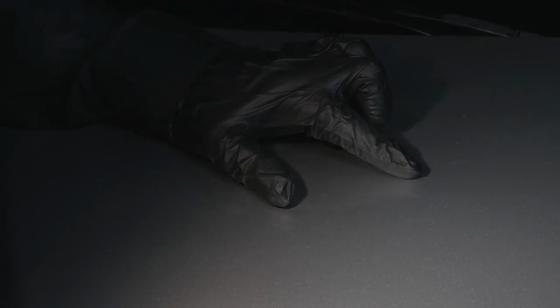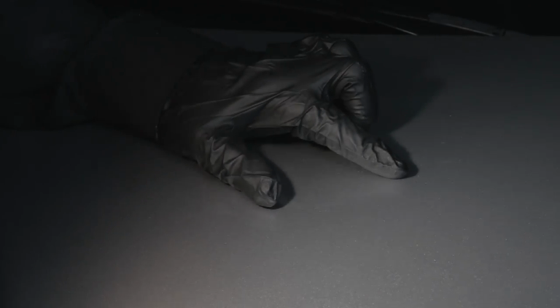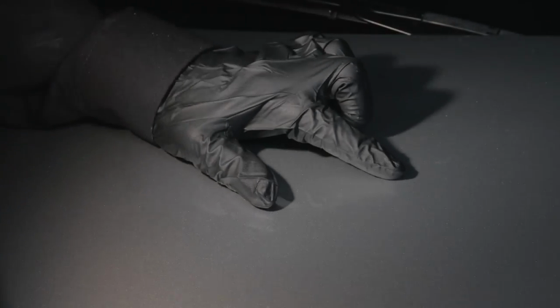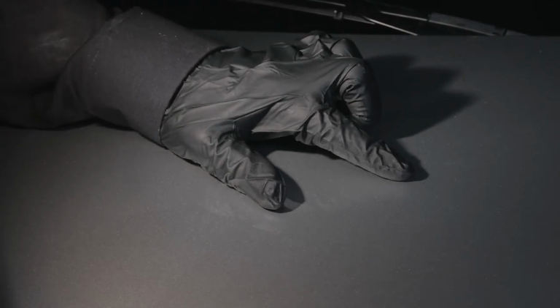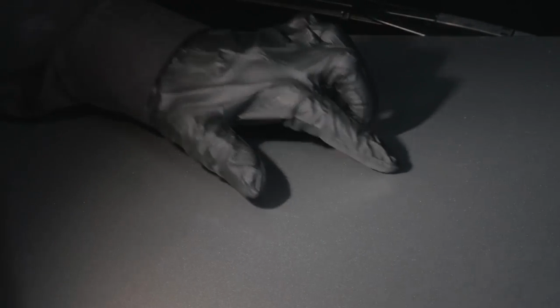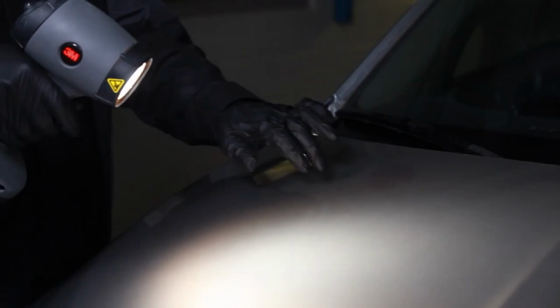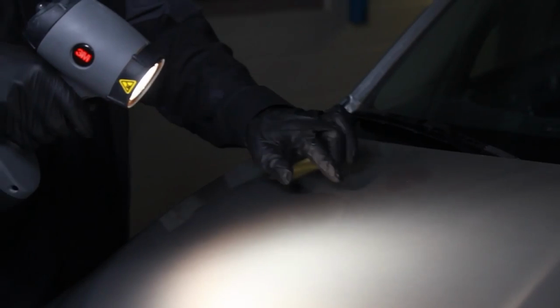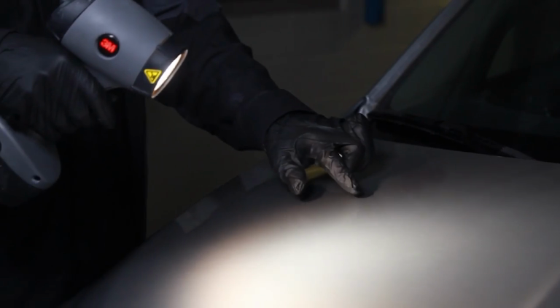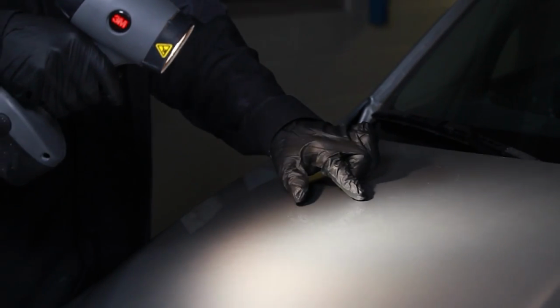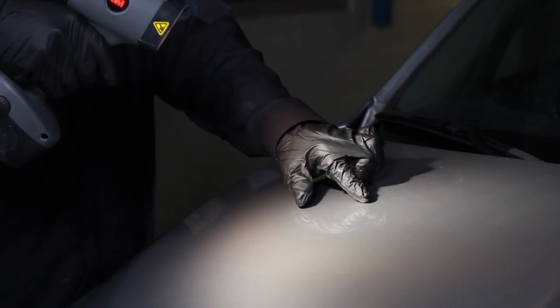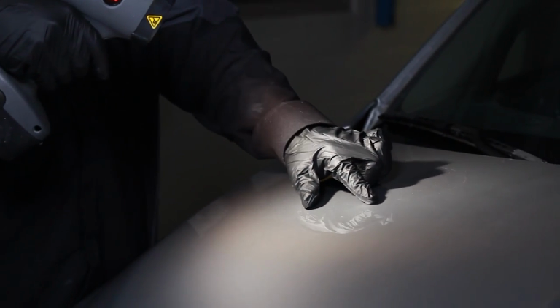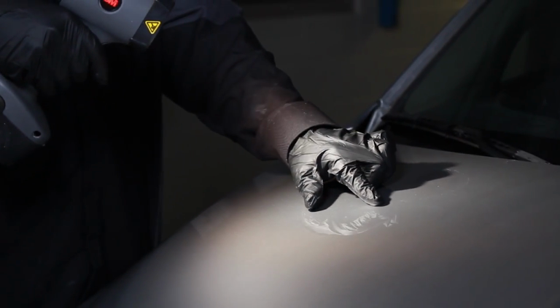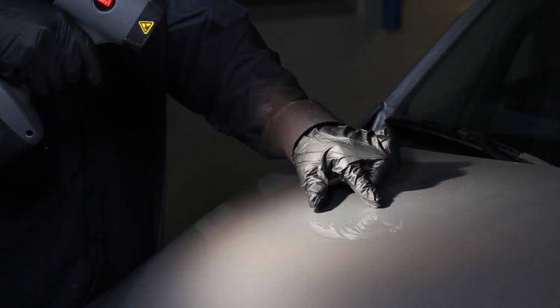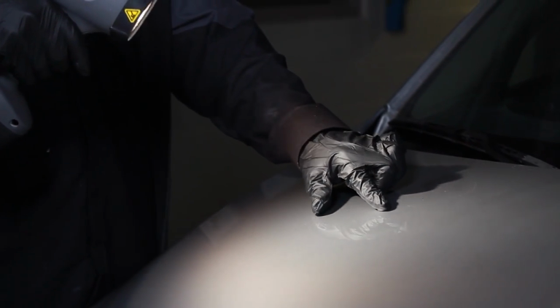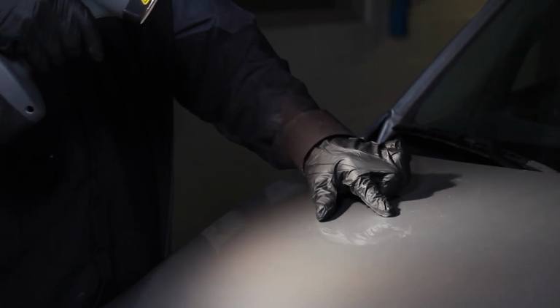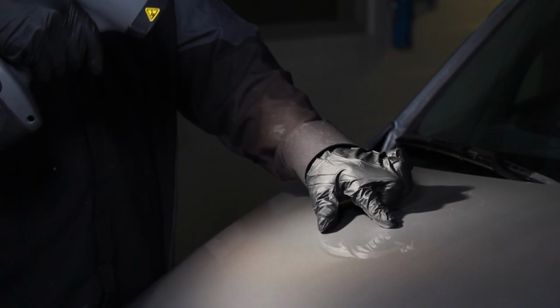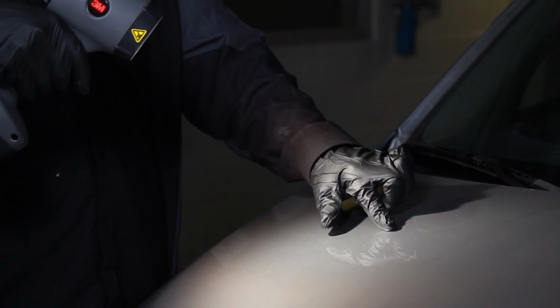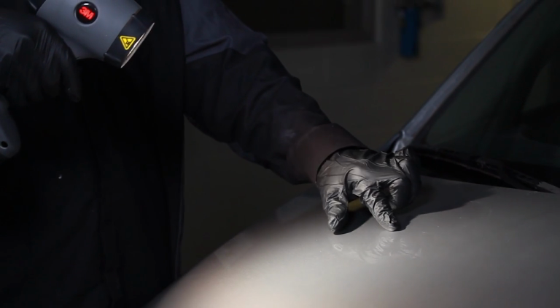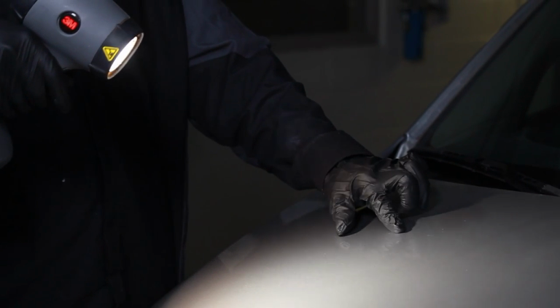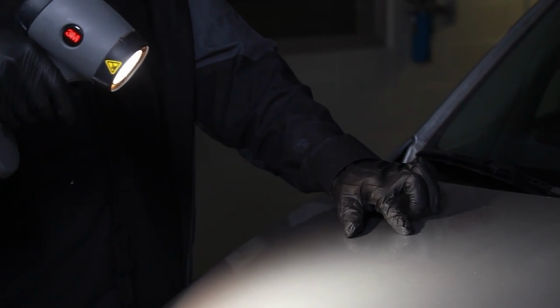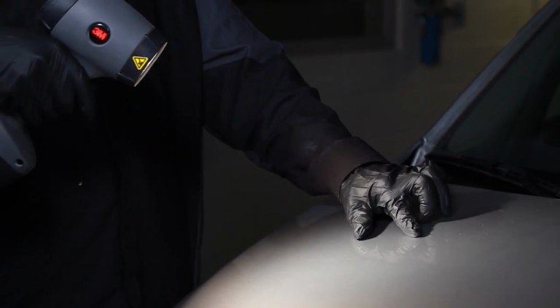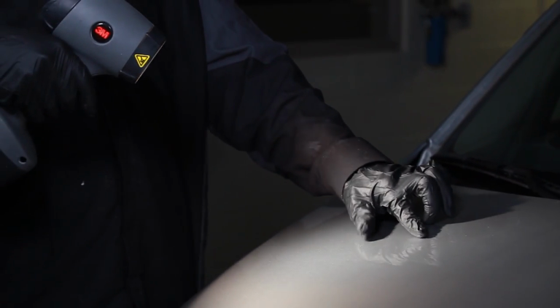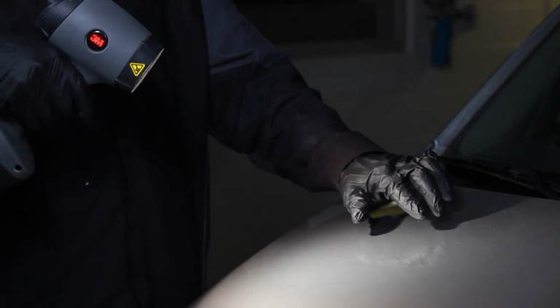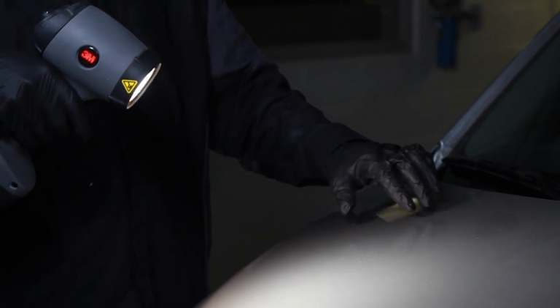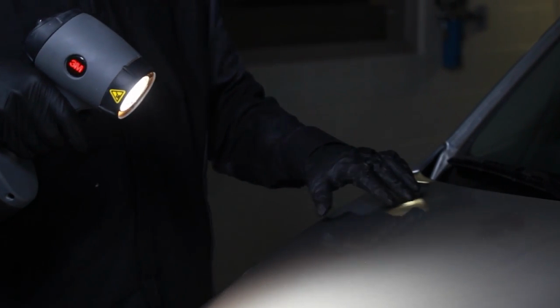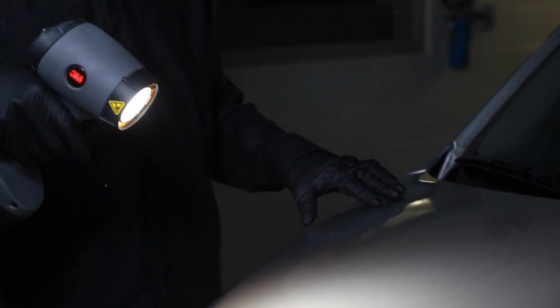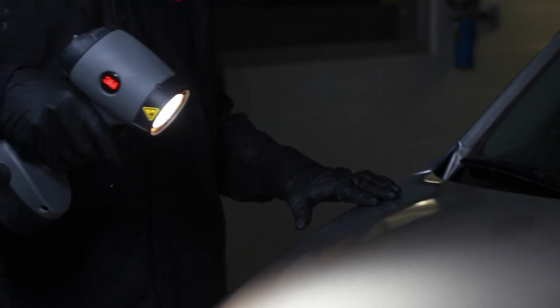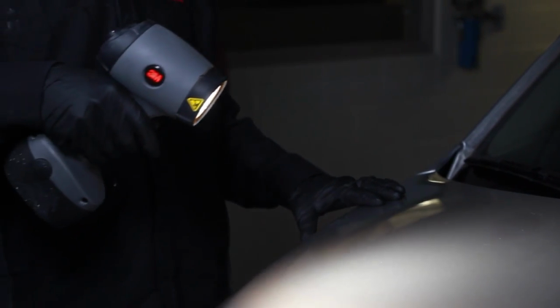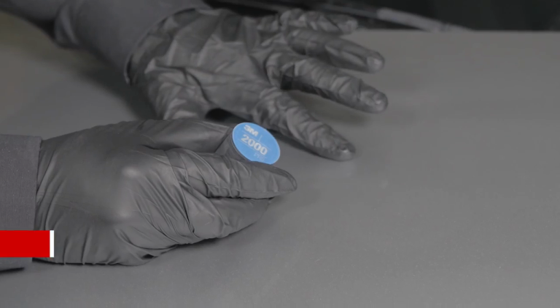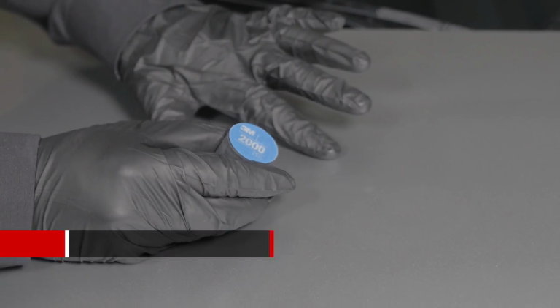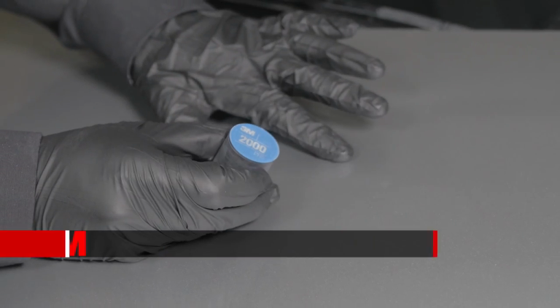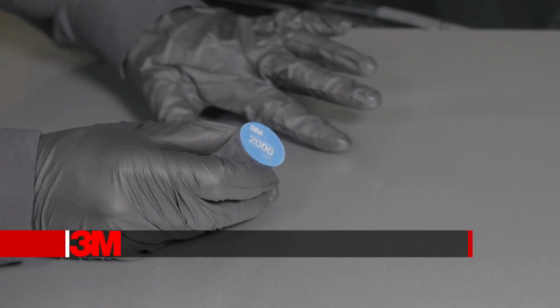In this example, the finish matches the OEM texture and only a few debris specs are present. Therefore, we can address this with the de-nib and polish.